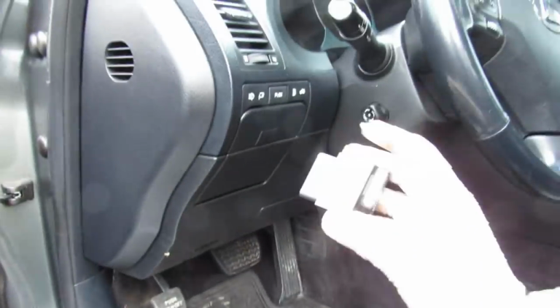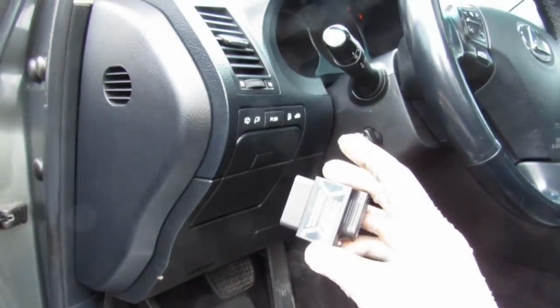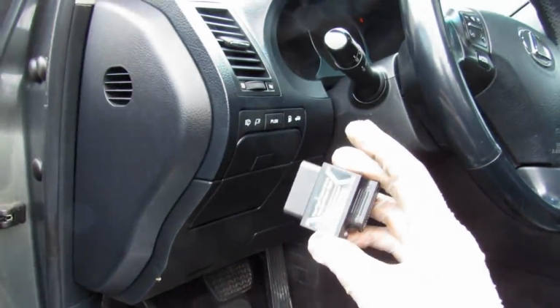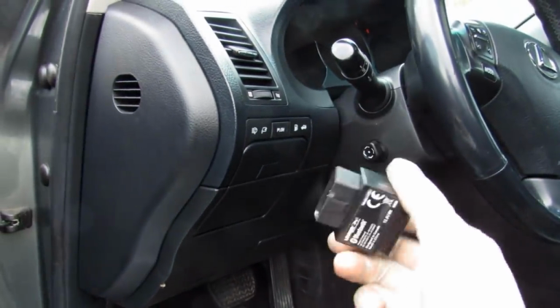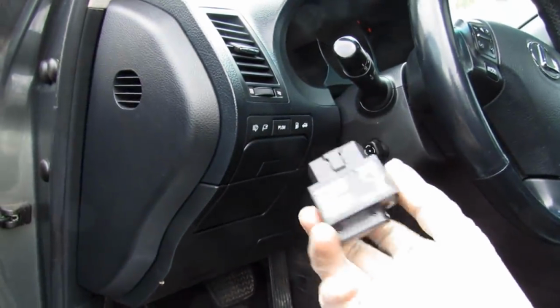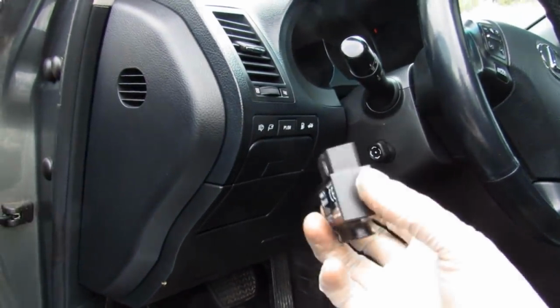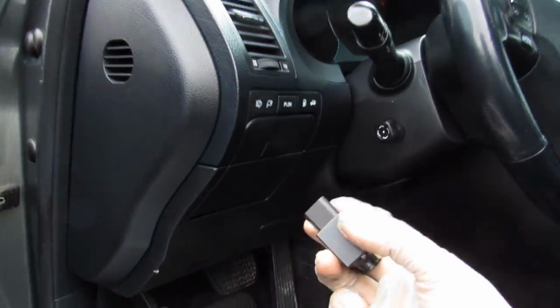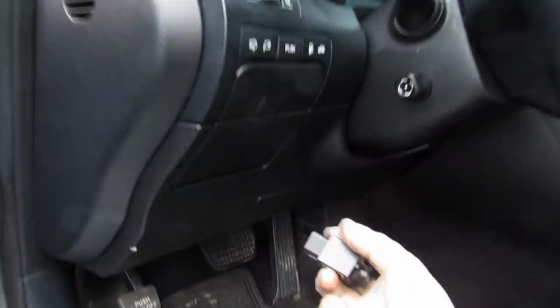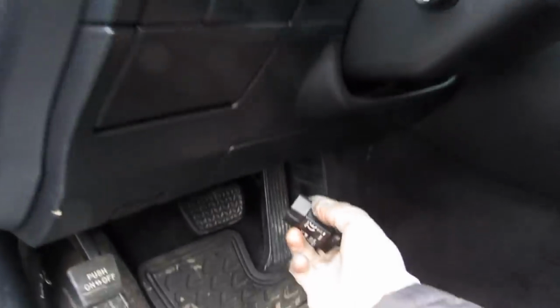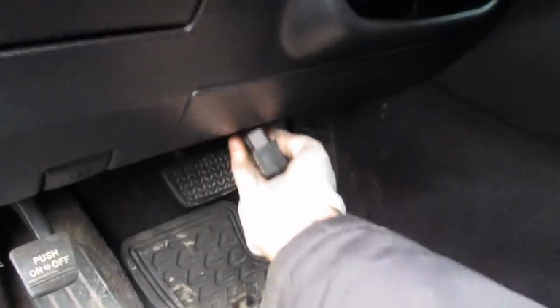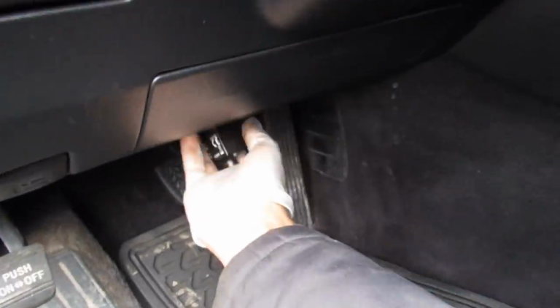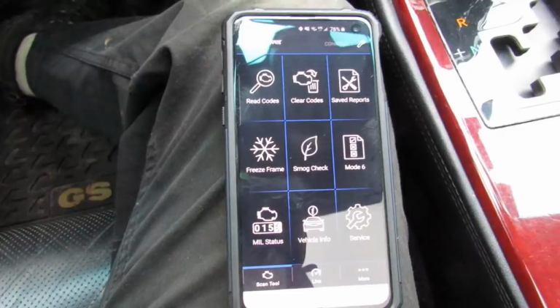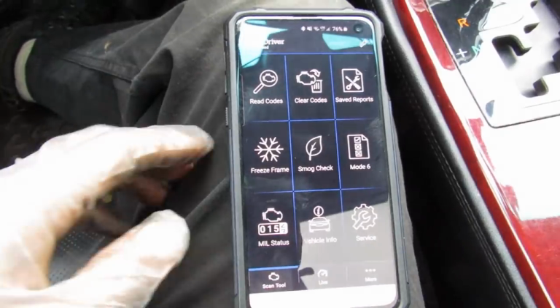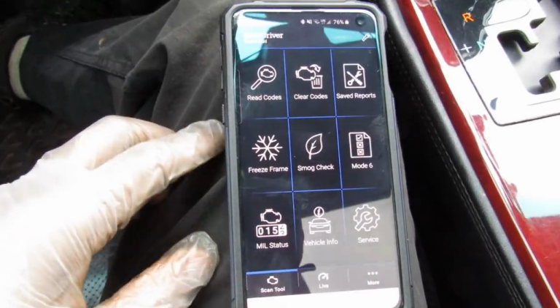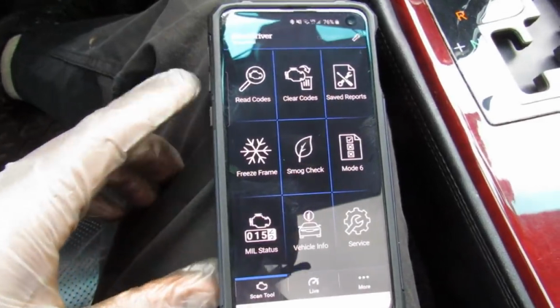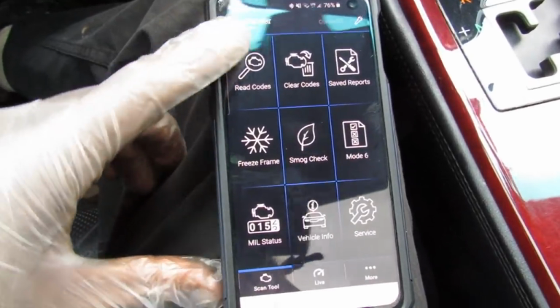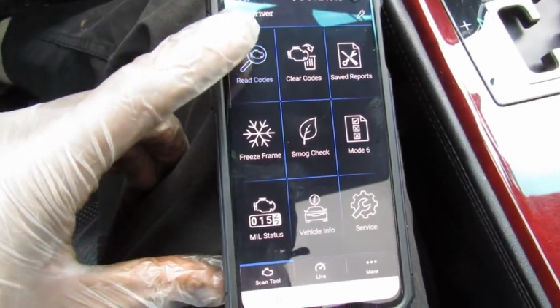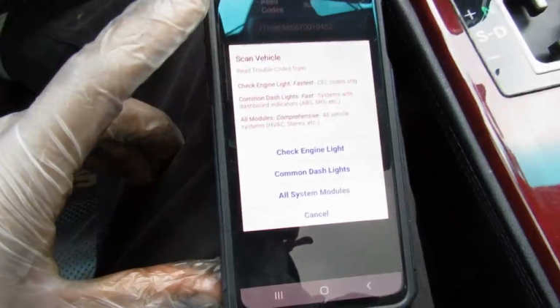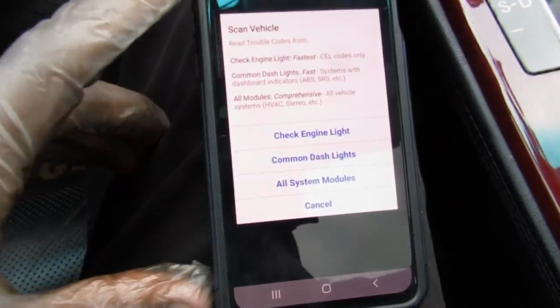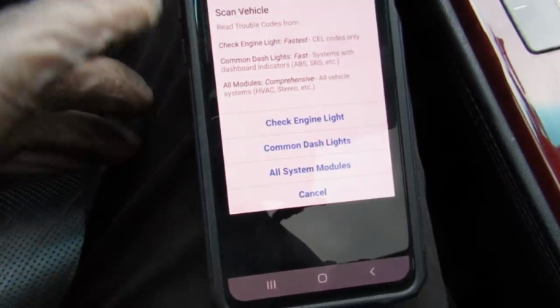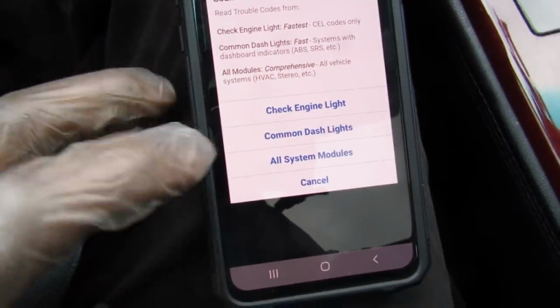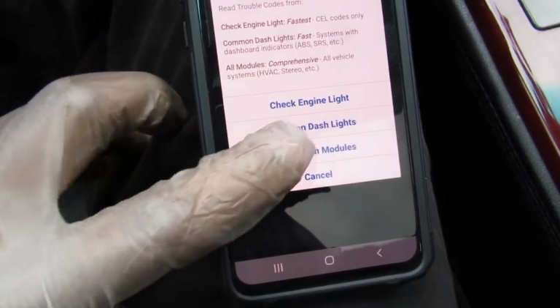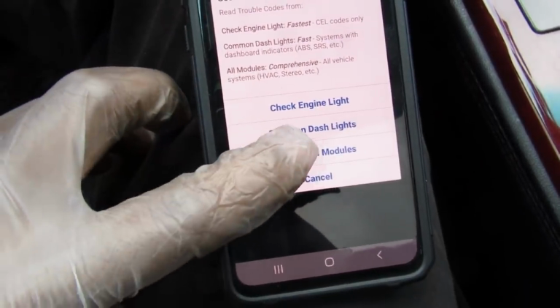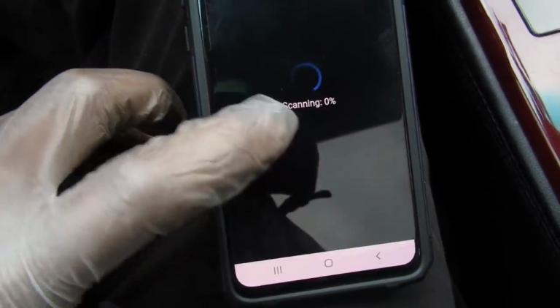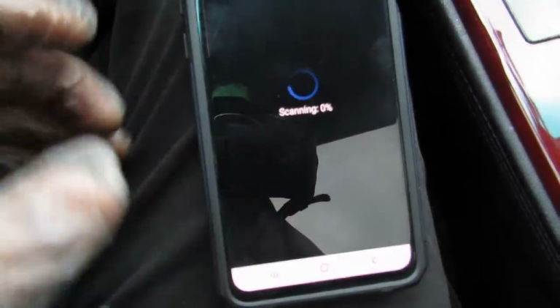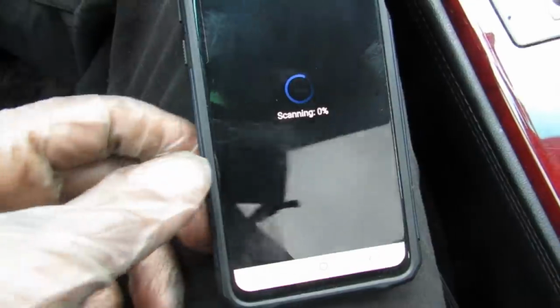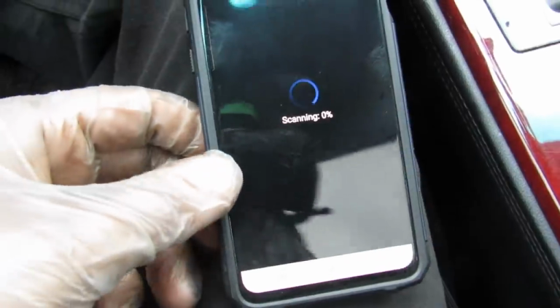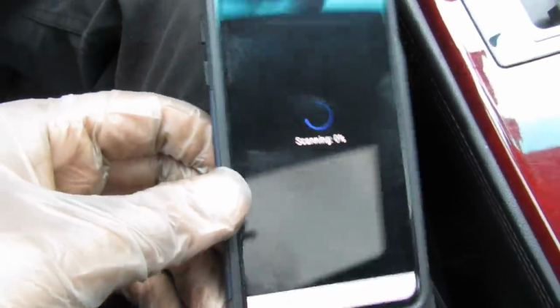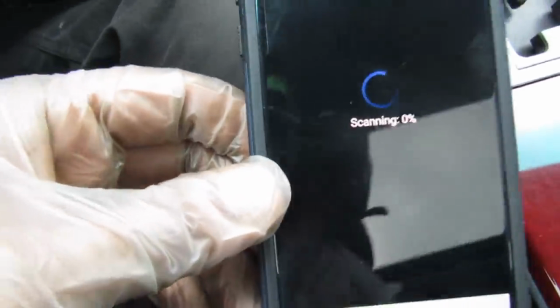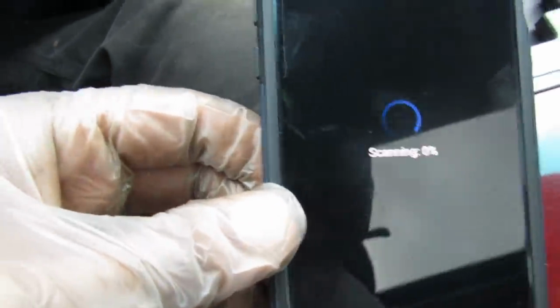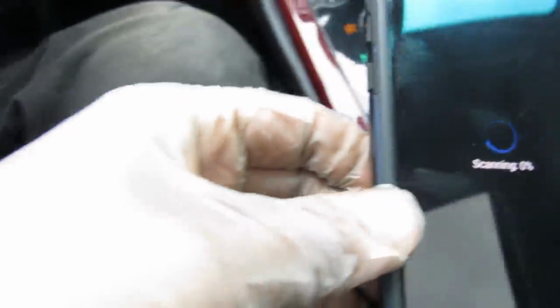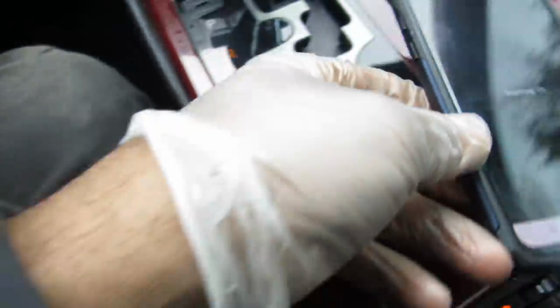Before going any further, I'm going to take my OBD scanner tool and plug that in. I've got it connected to my phone and I'll go ahead and read the codes across all system modules — we'll just let that sit for a couple of minutes.